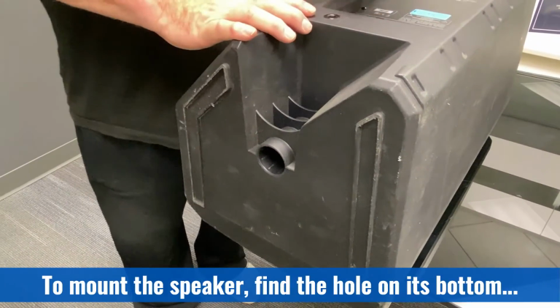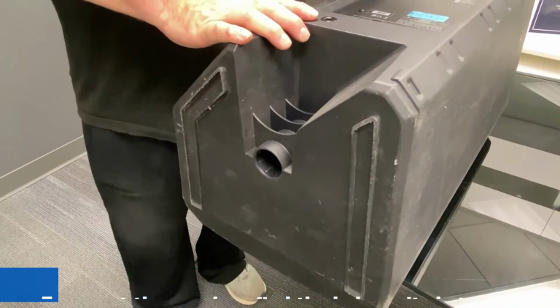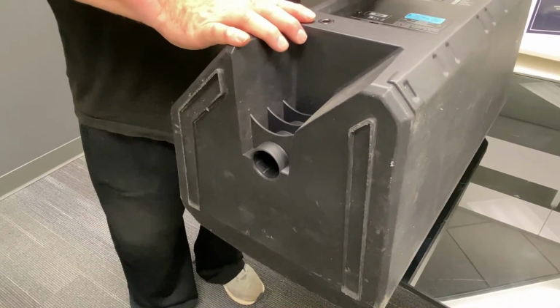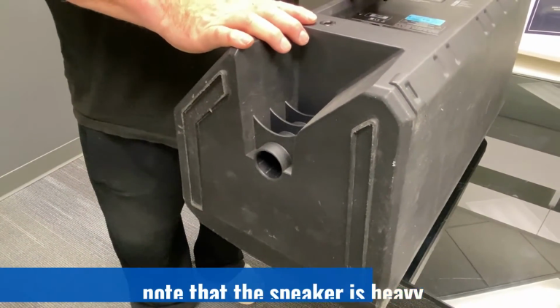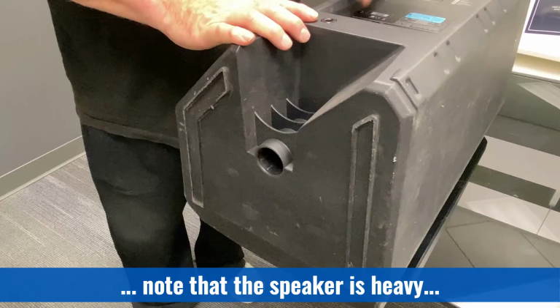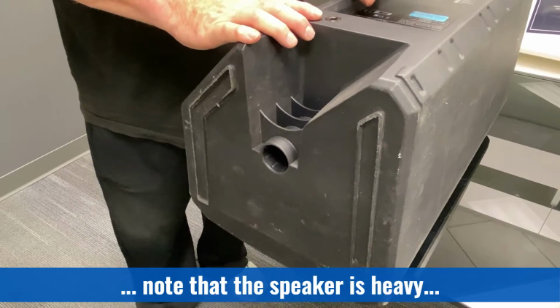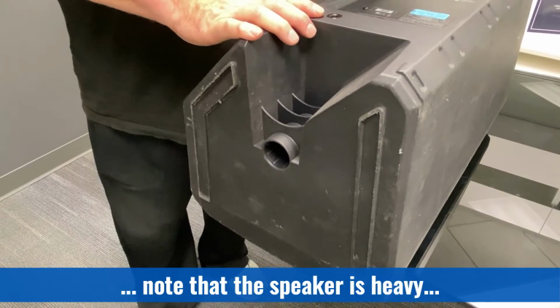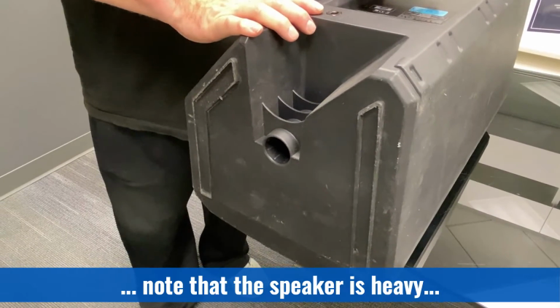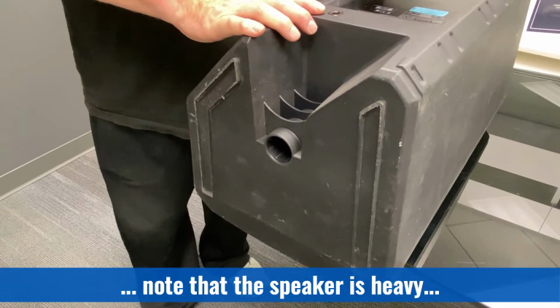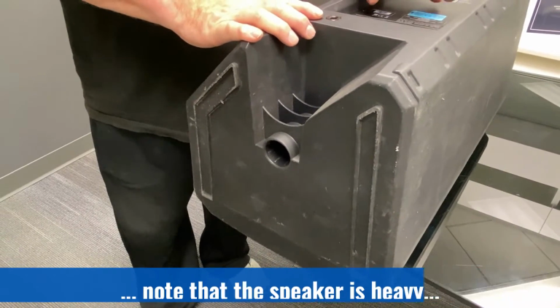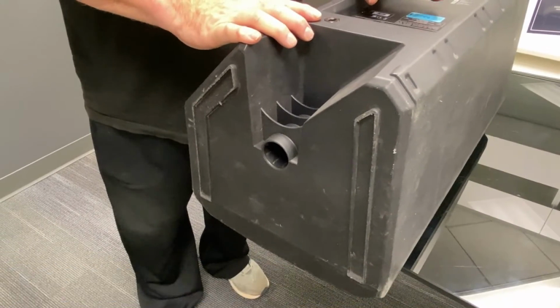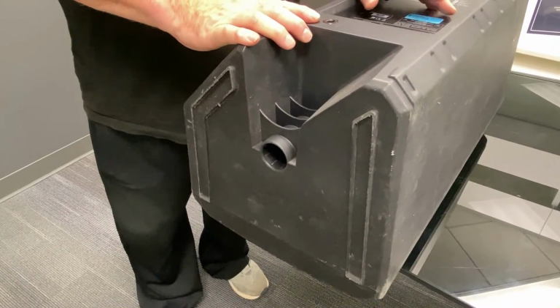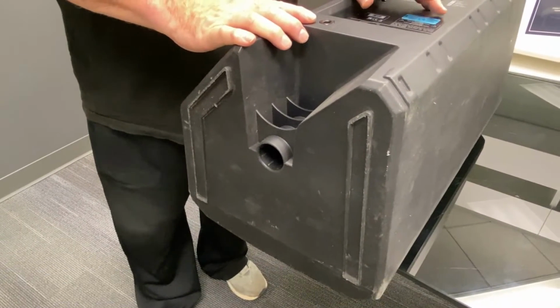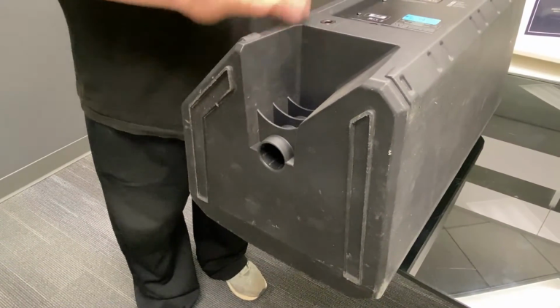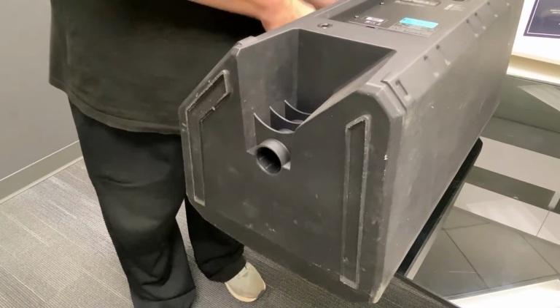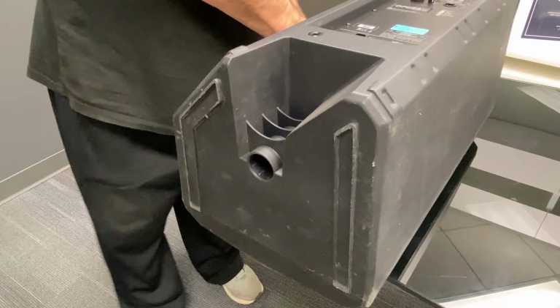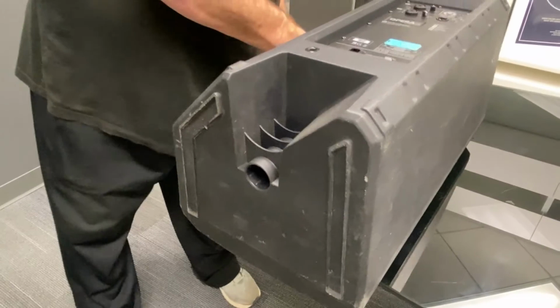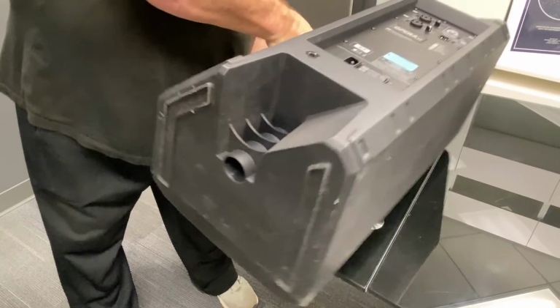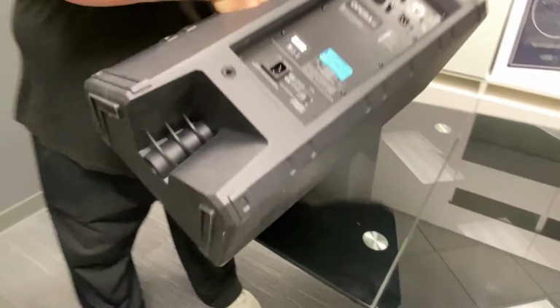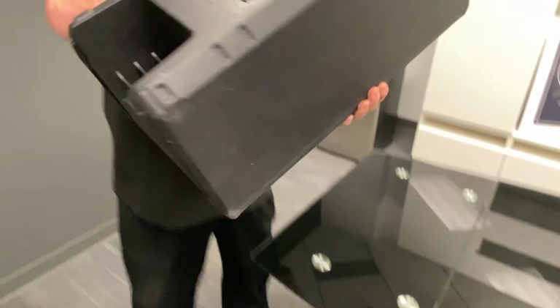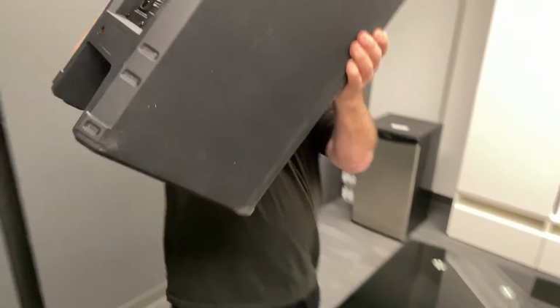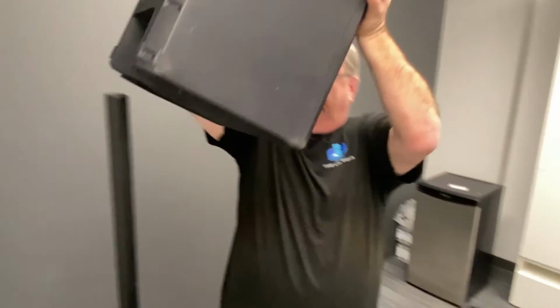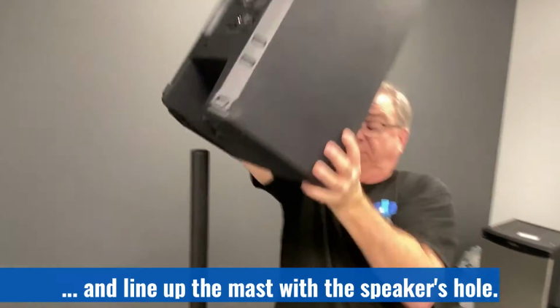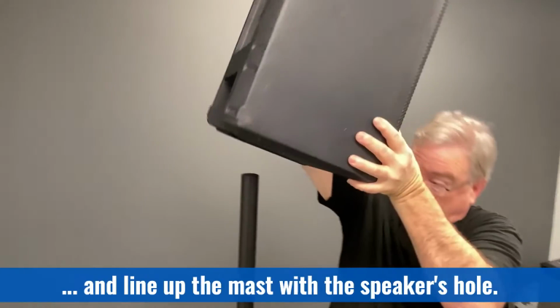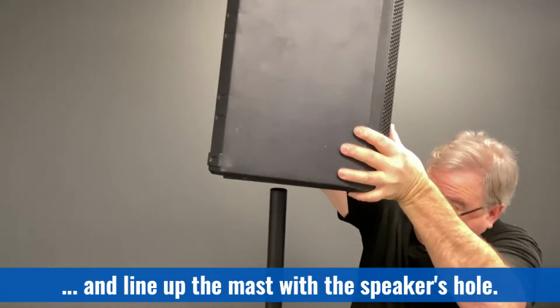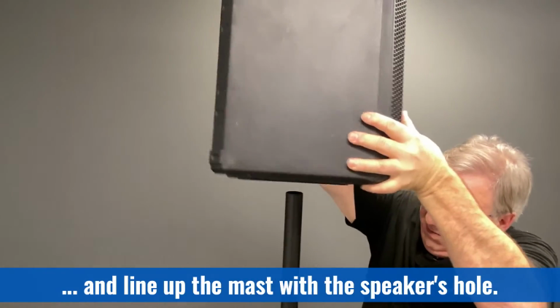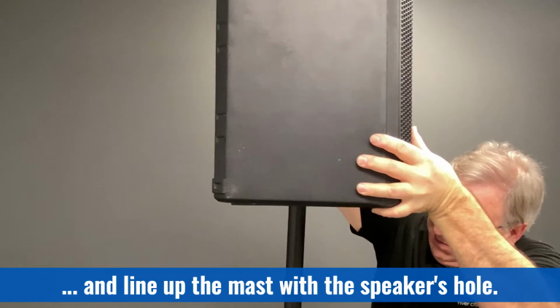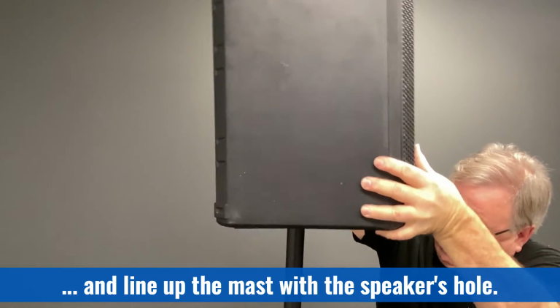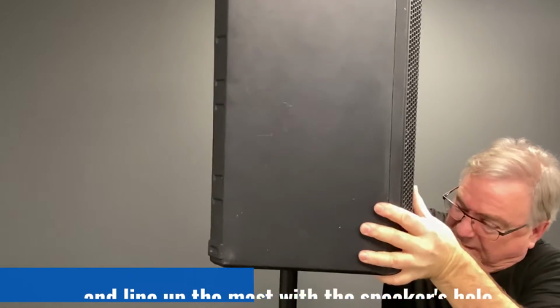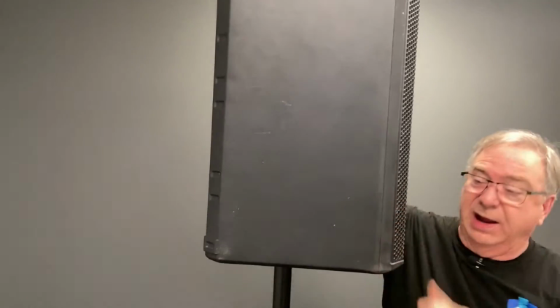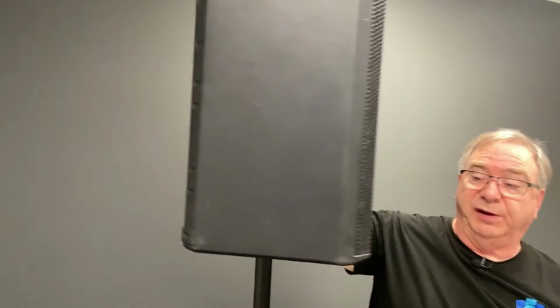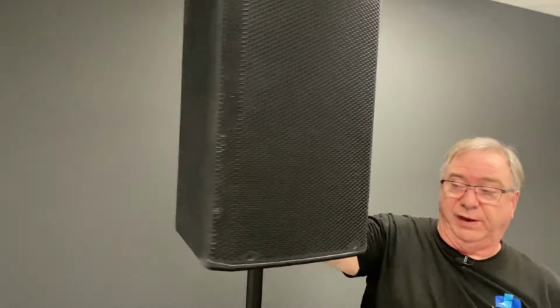Now please, please be careful or get help with this. These speakers are heavy and you're going to be lifting them above your head. So take the speaker, lift it up, find the hole and it simply sits there.